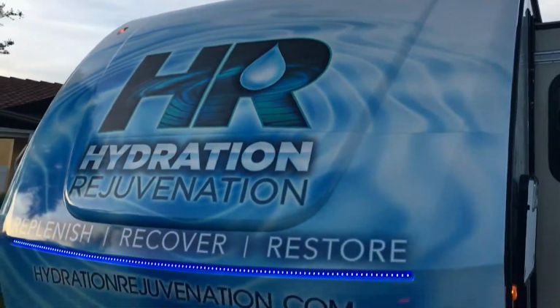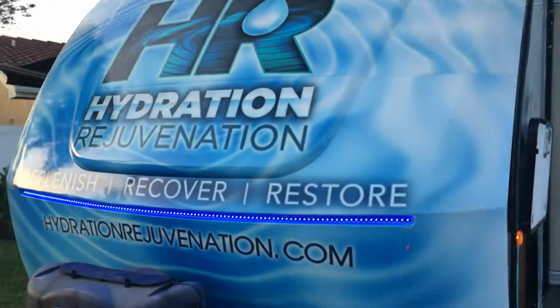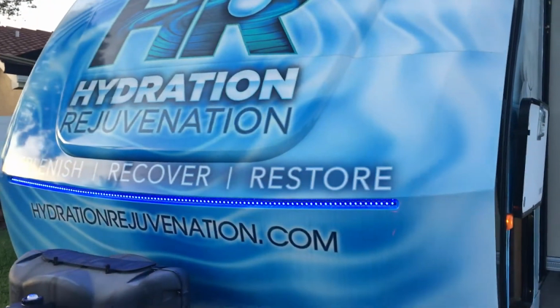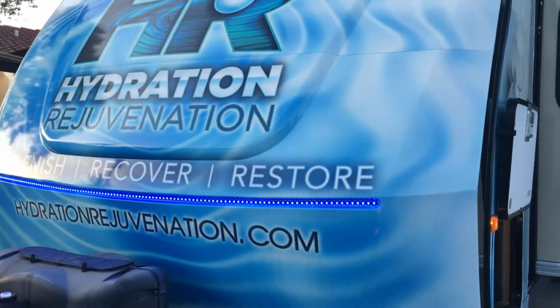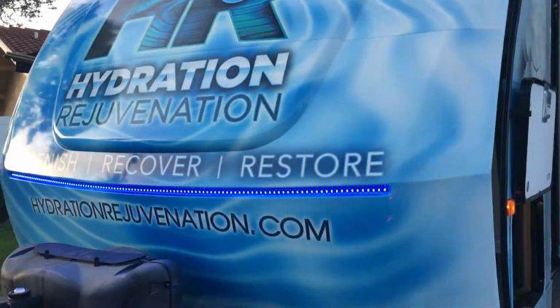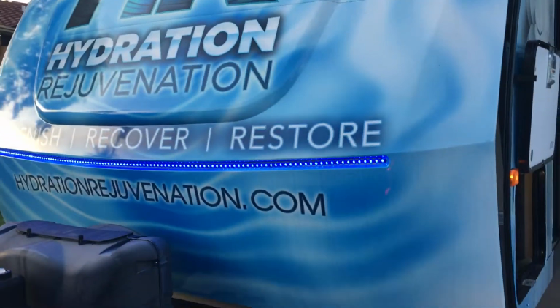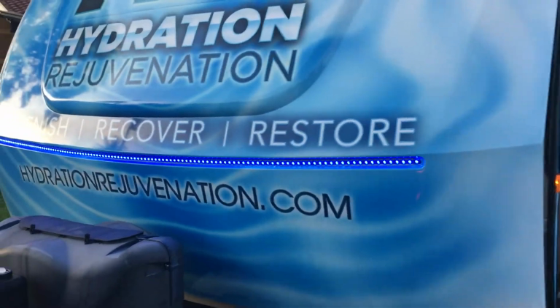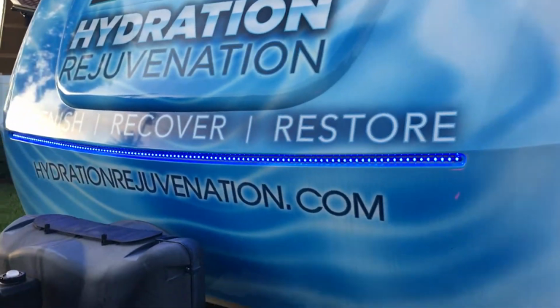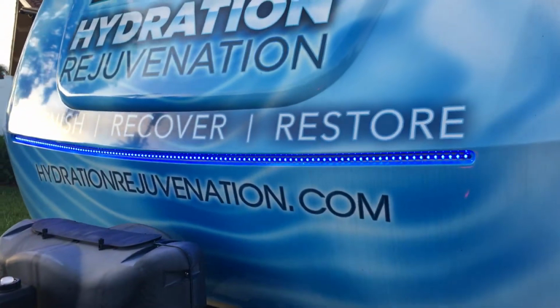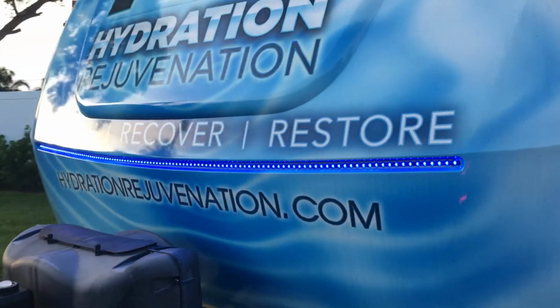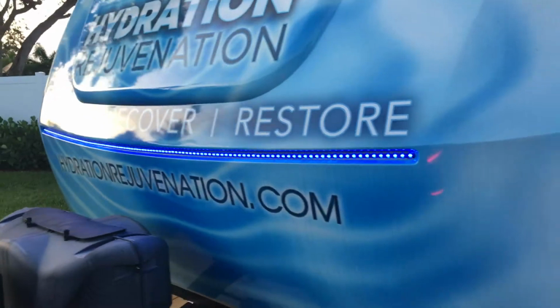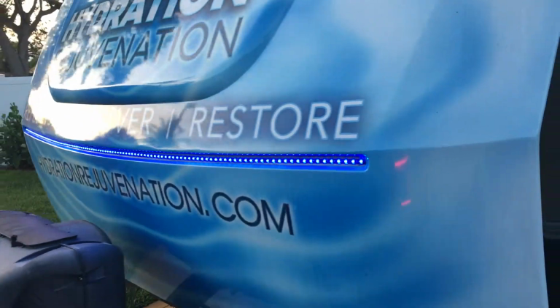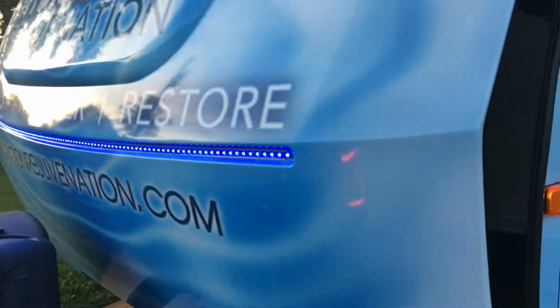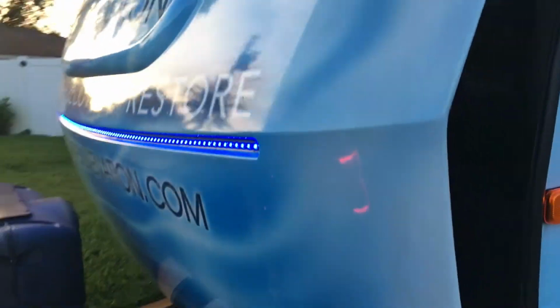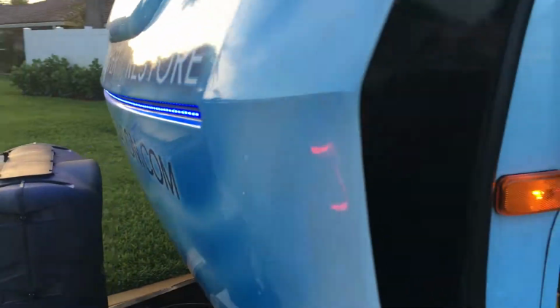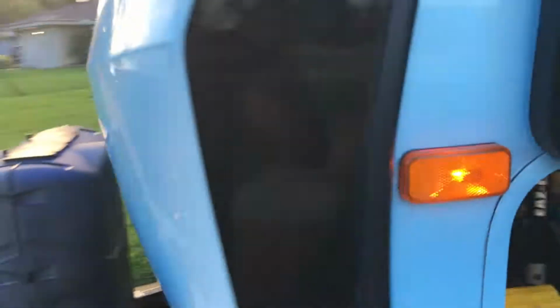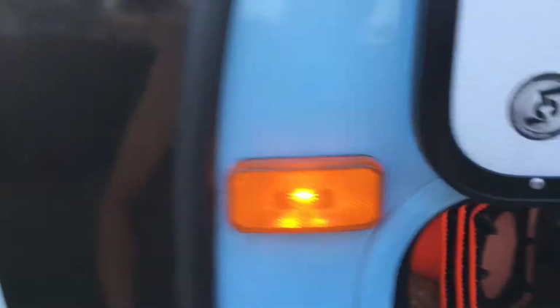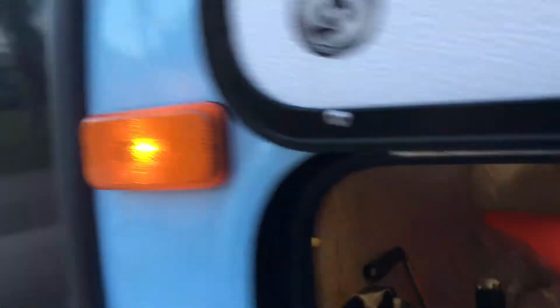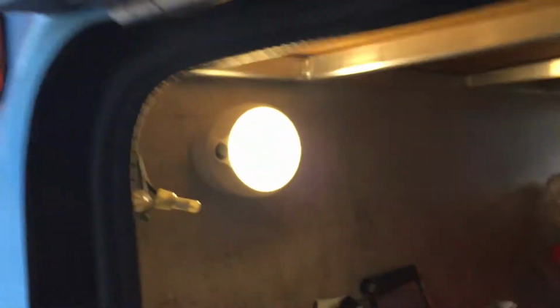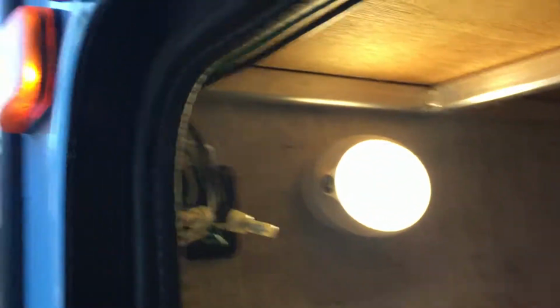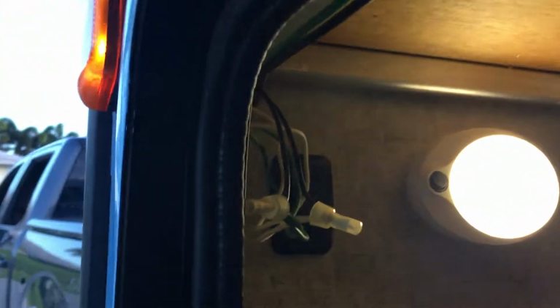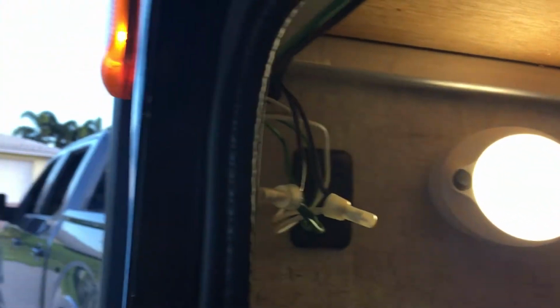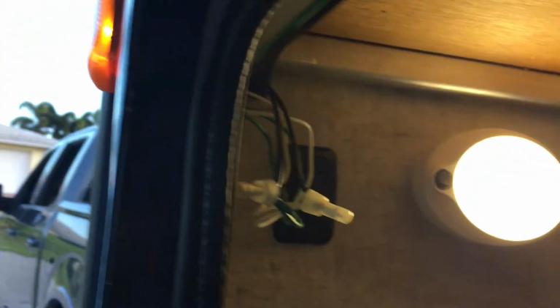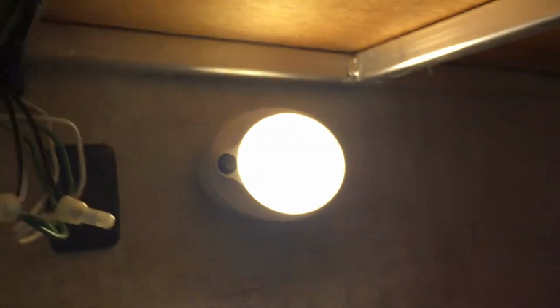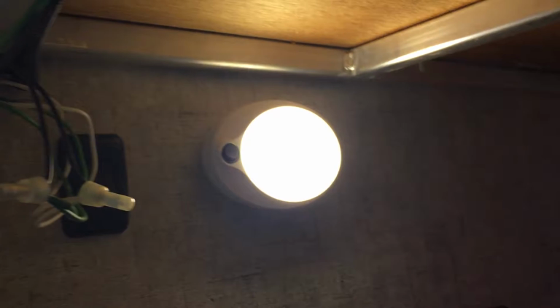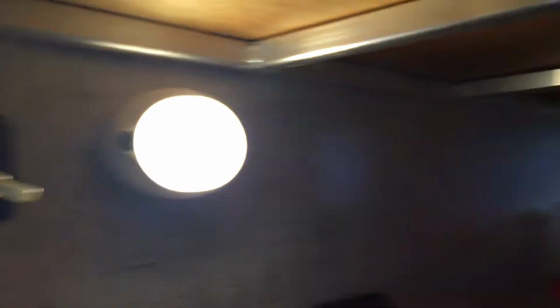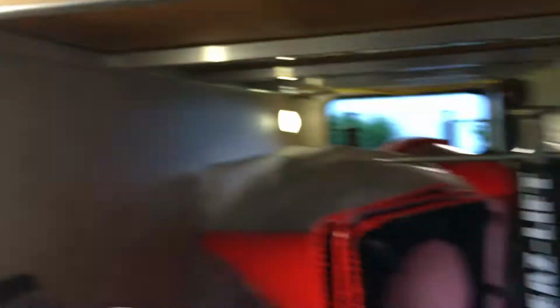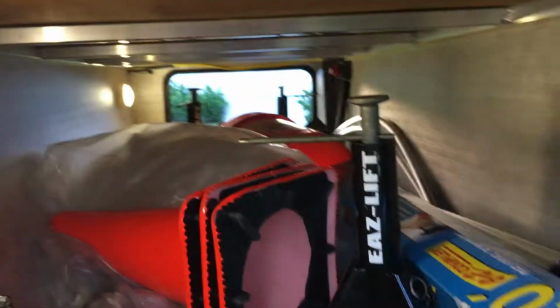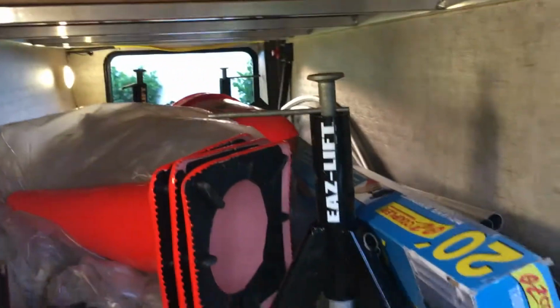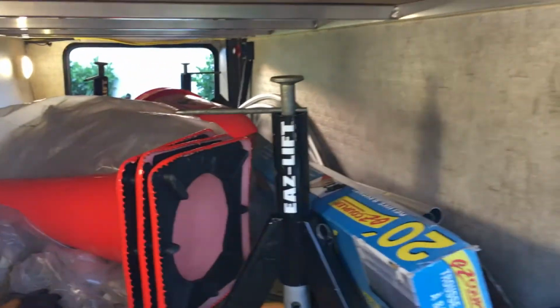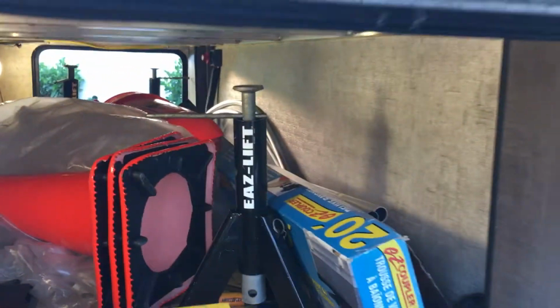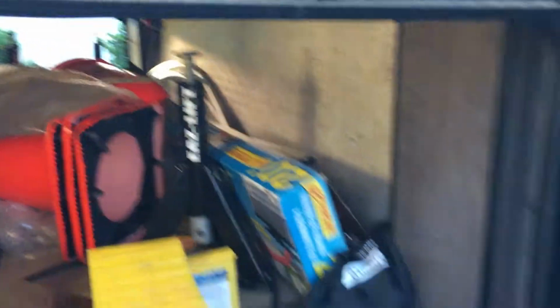There is an awesome blue LED light here that you can turn on and off as you wish. There's an on-off switch right here, right next to the other little compartment light inside here.